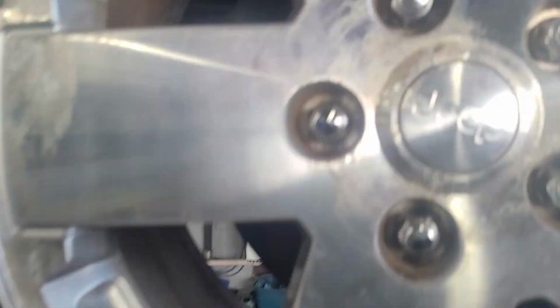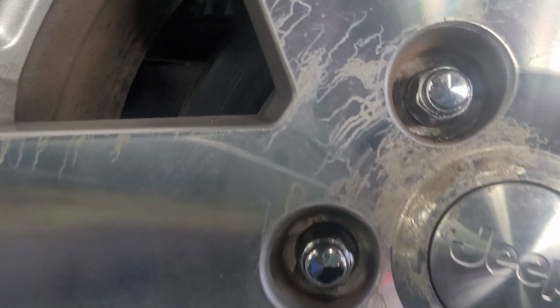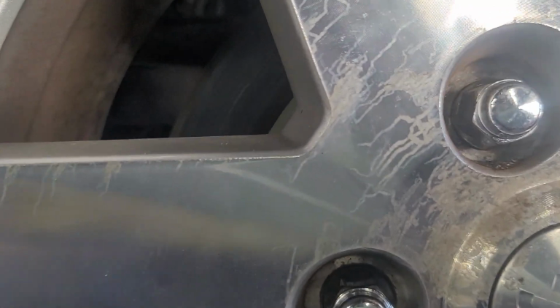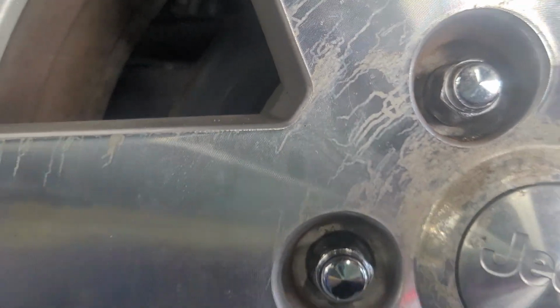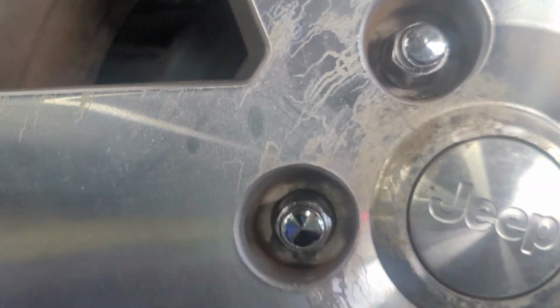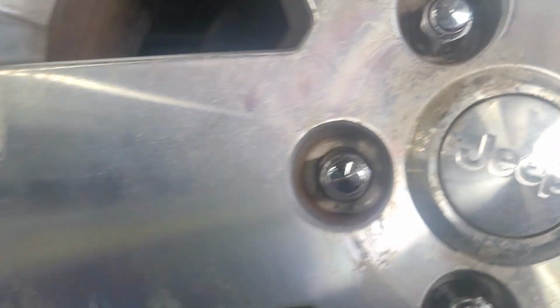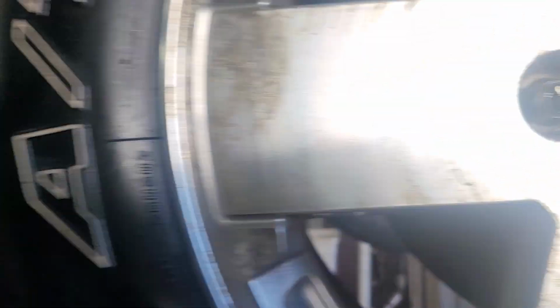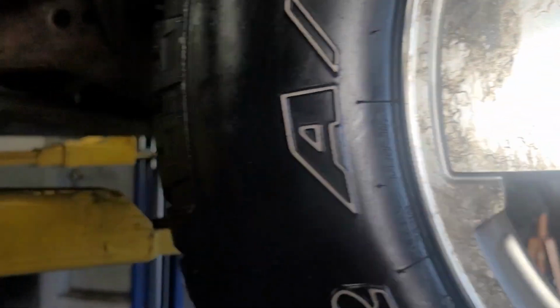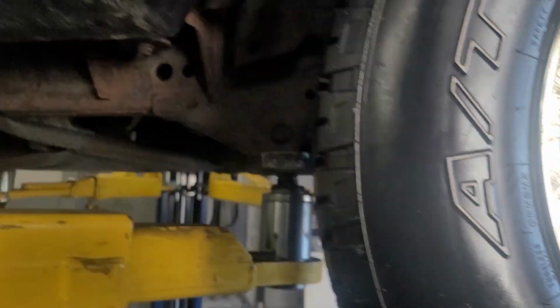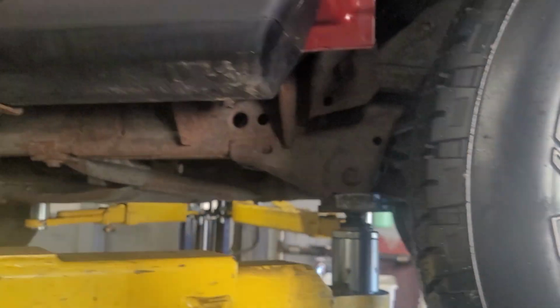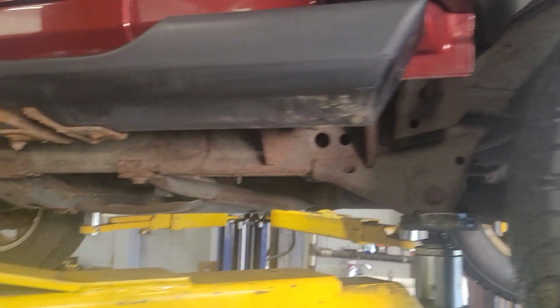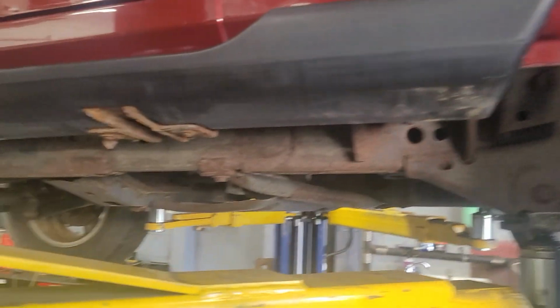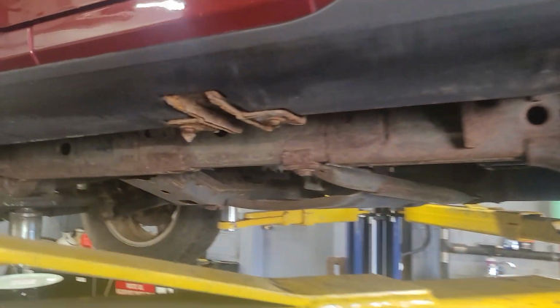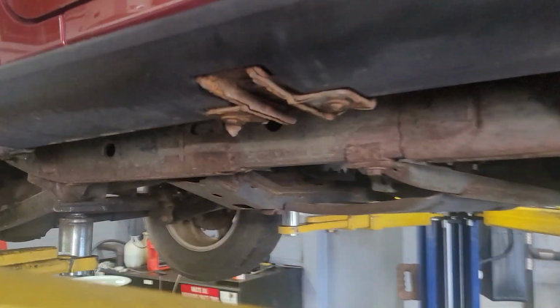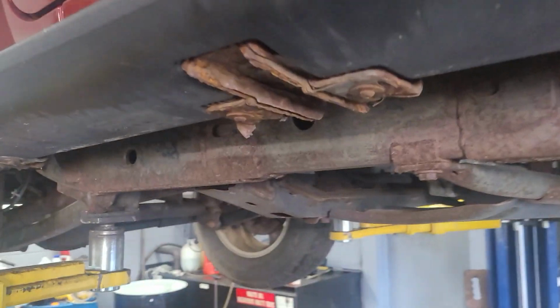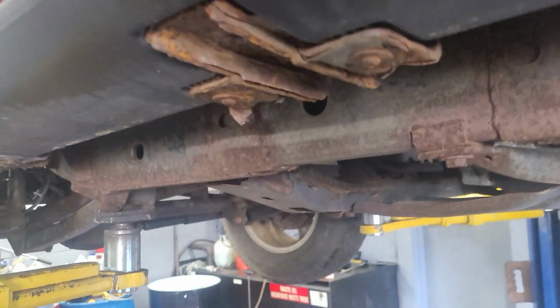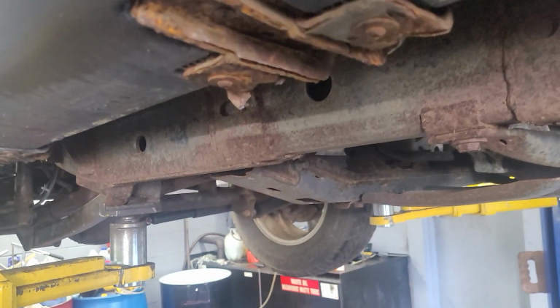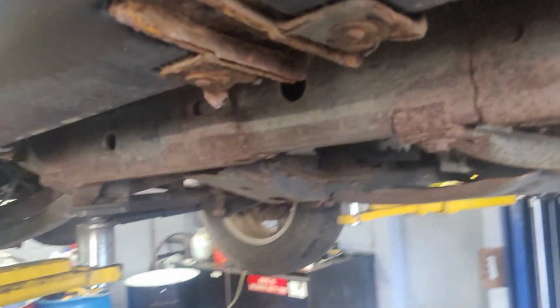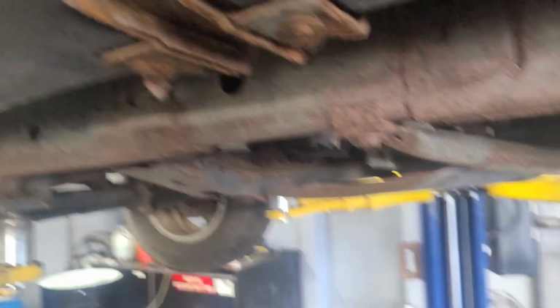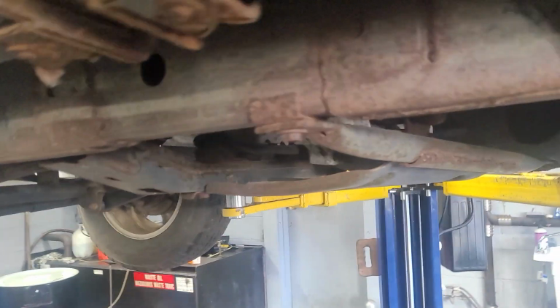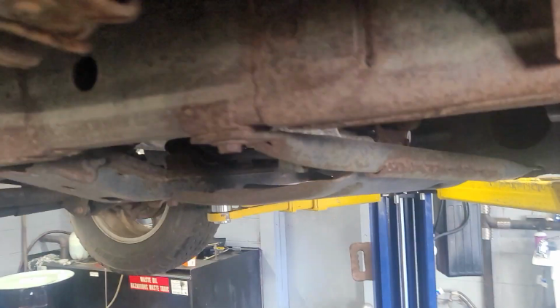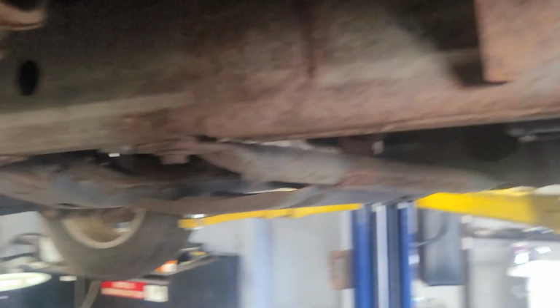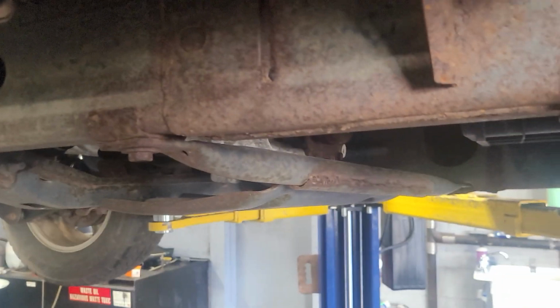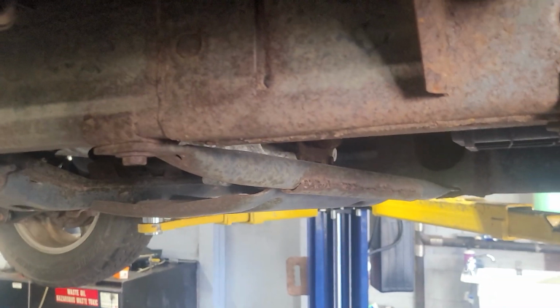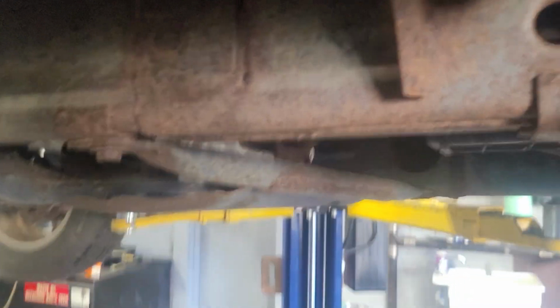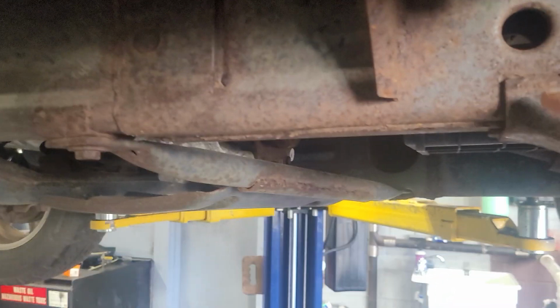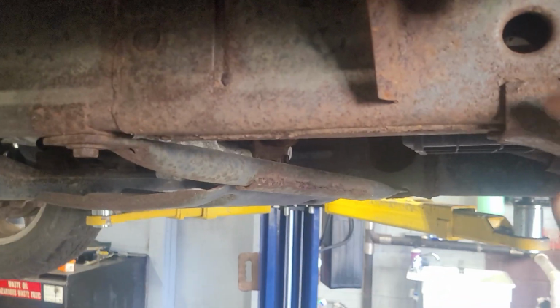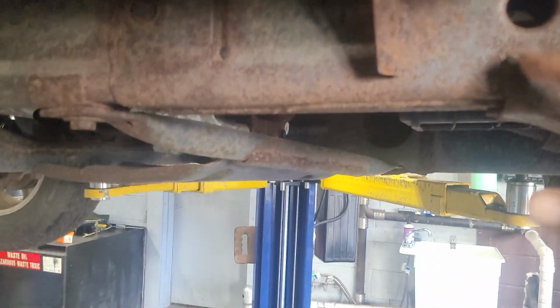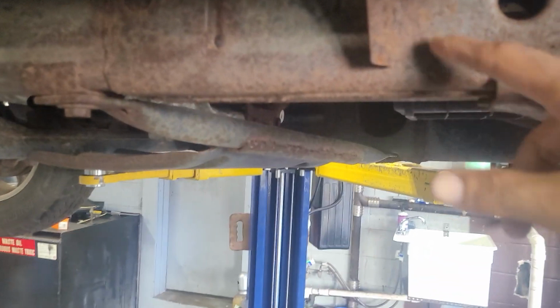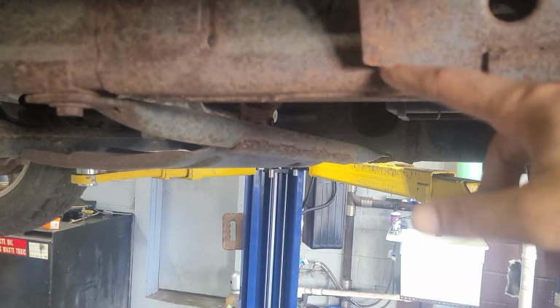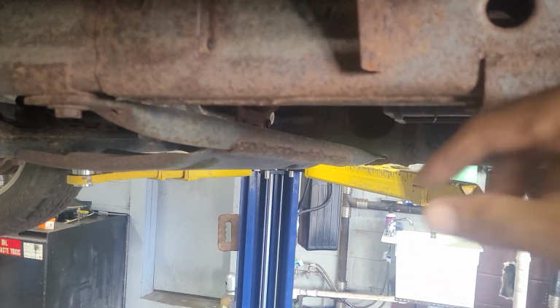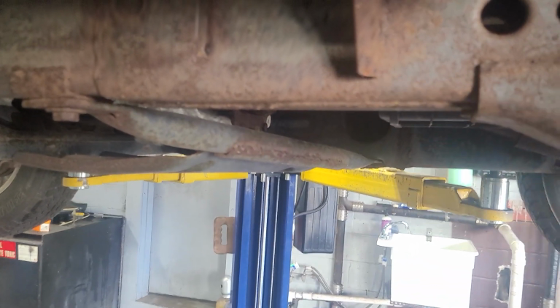We've got some new lug nuts on there as well. As you can see, all this stuff is just minor surface rust.